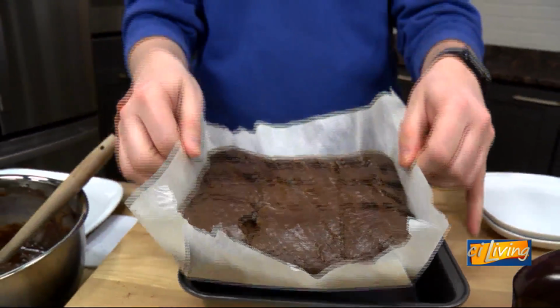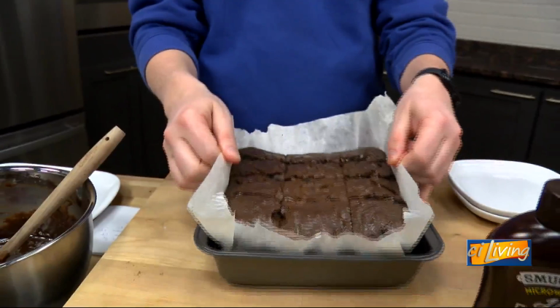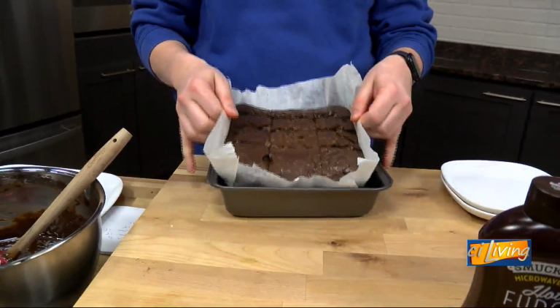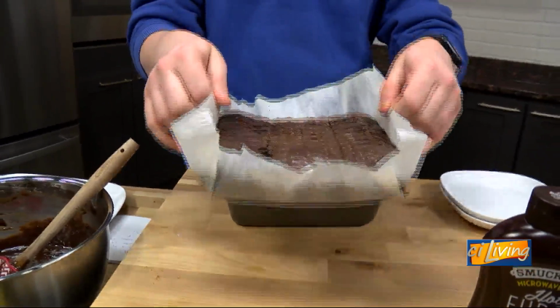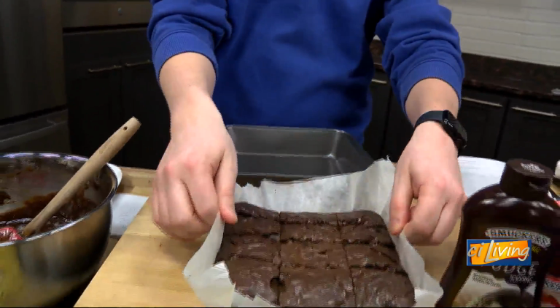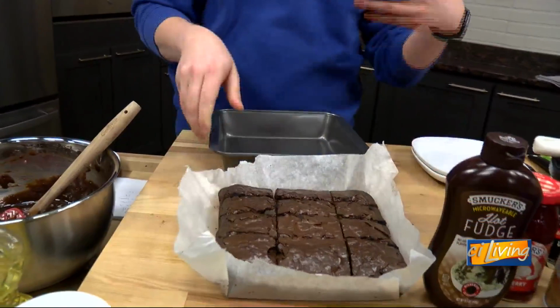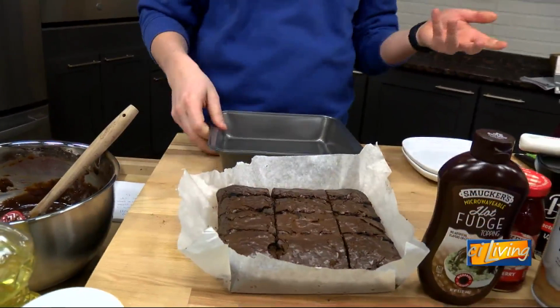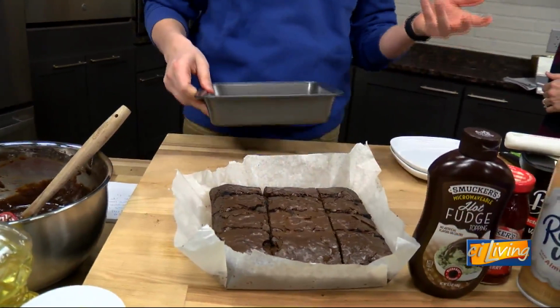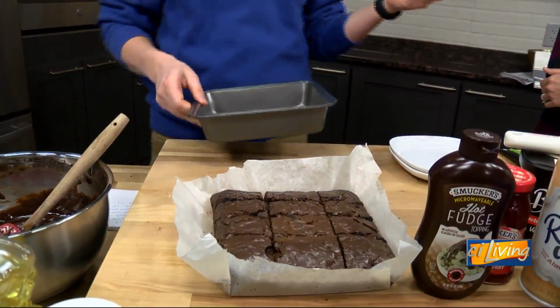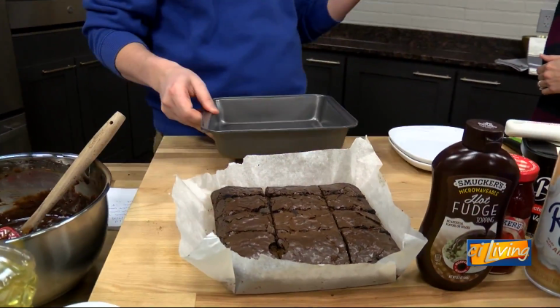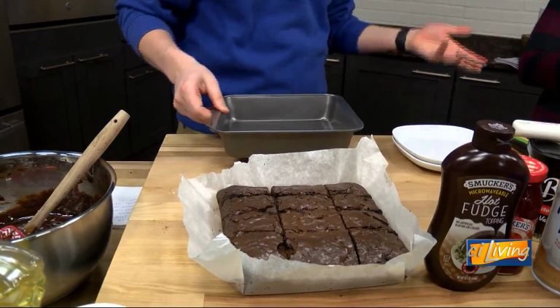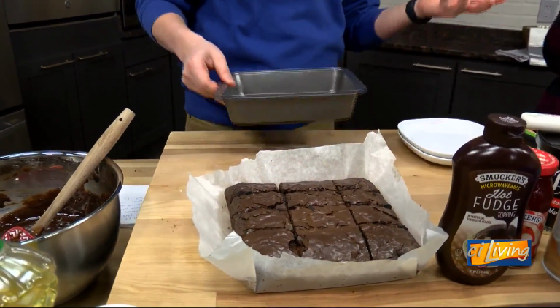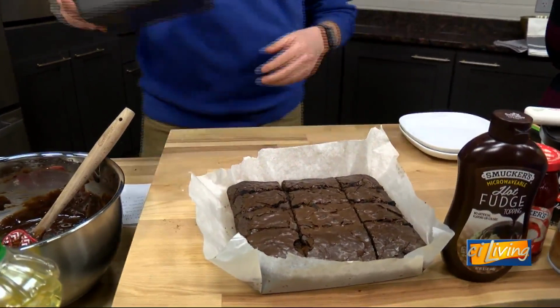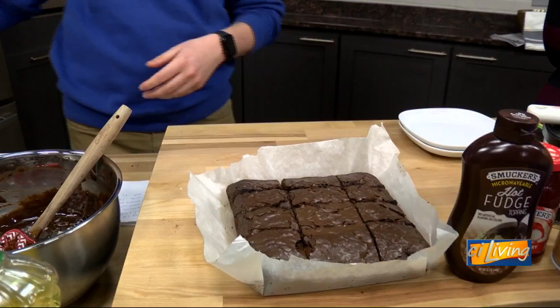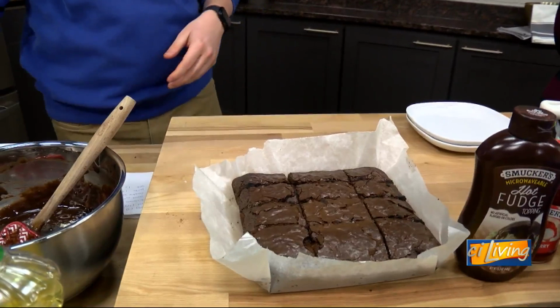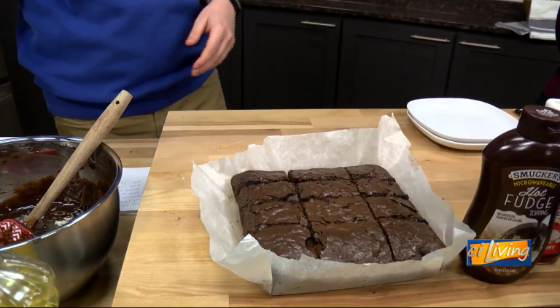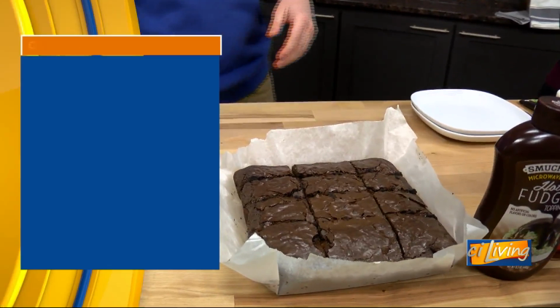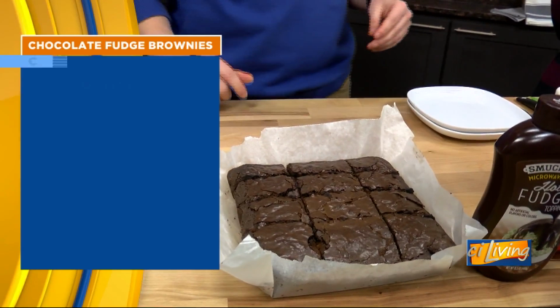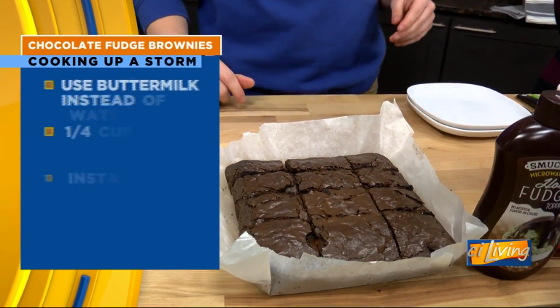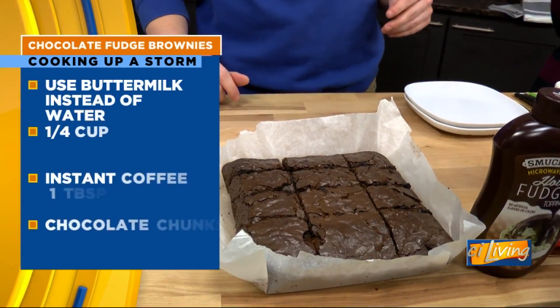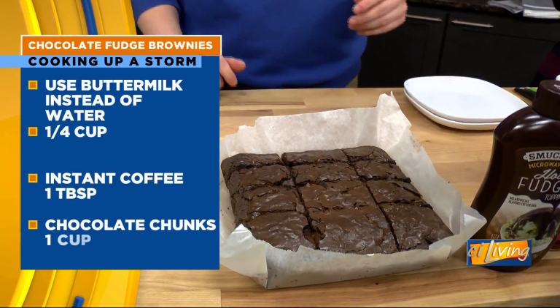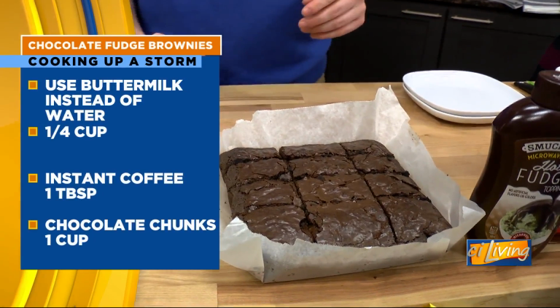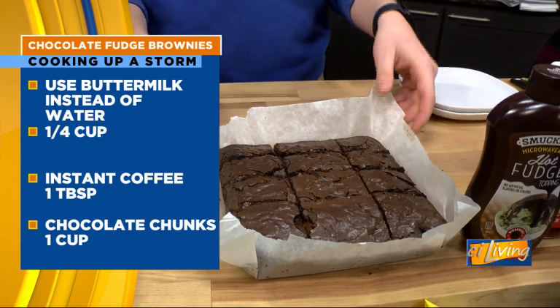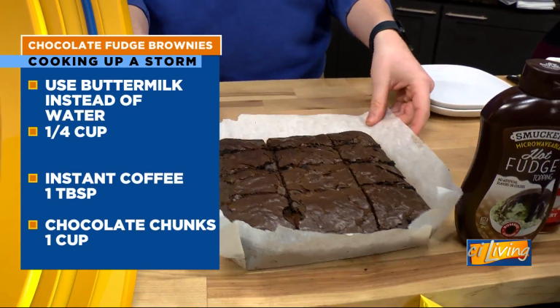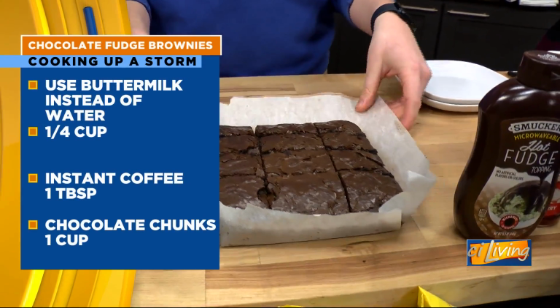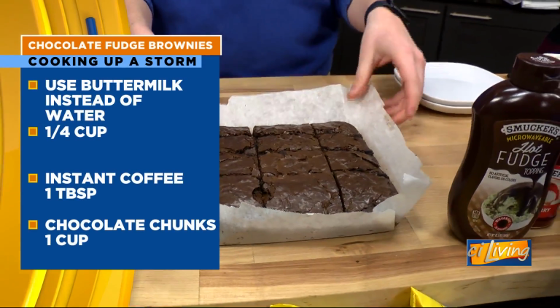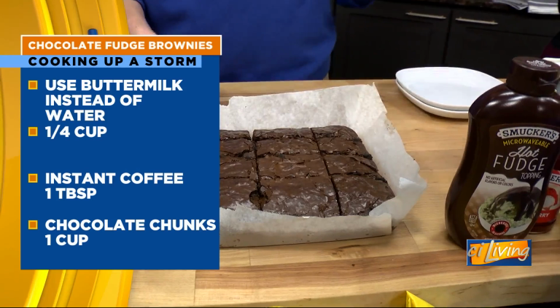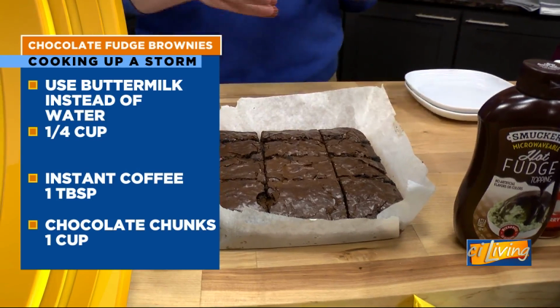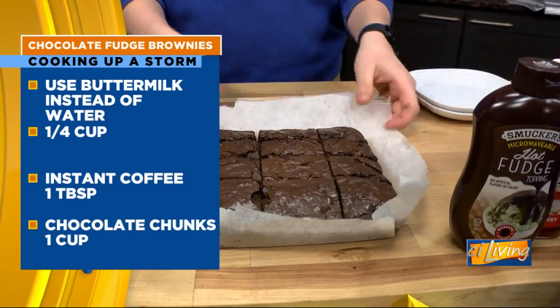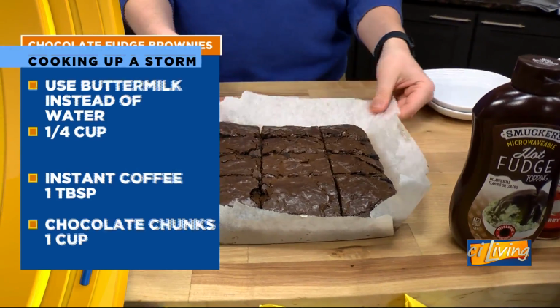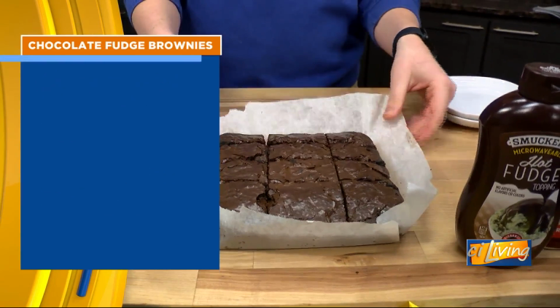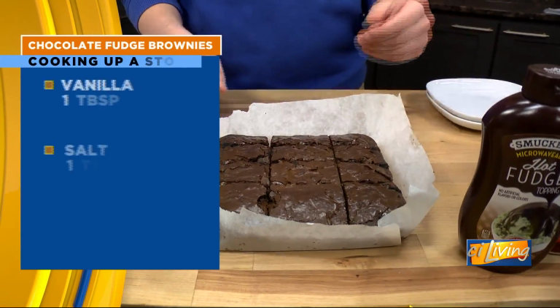Easy cleaning — they come right on out. And I already pre-cut them, because we like to do things a little faster. I will tell you the best way to cut brownies is with a plastic knife. That's how they don't get all messy. It's a little messy there, but that's okay.